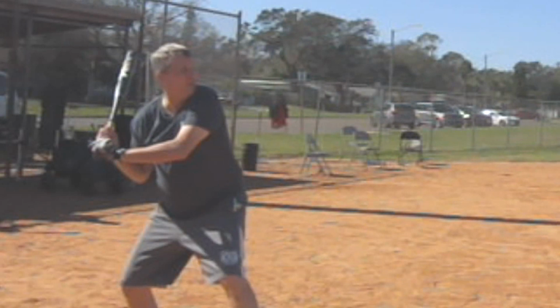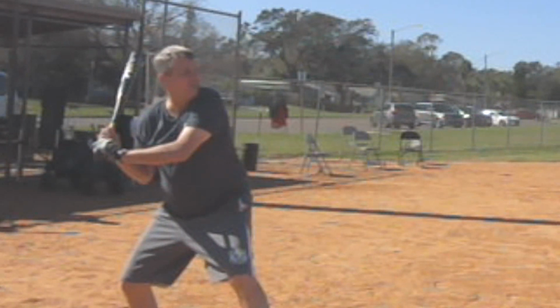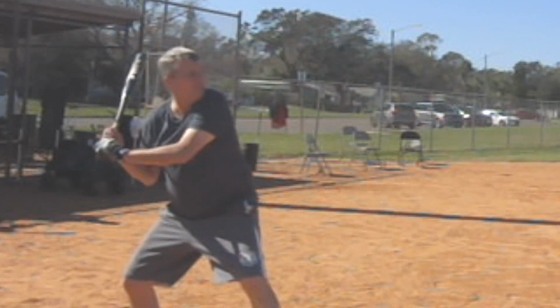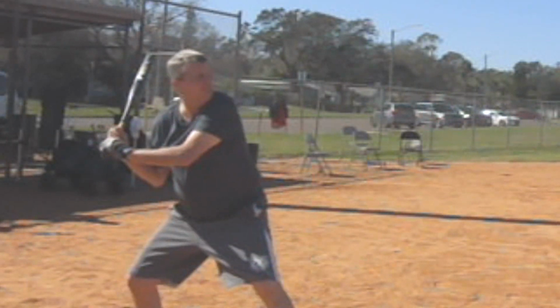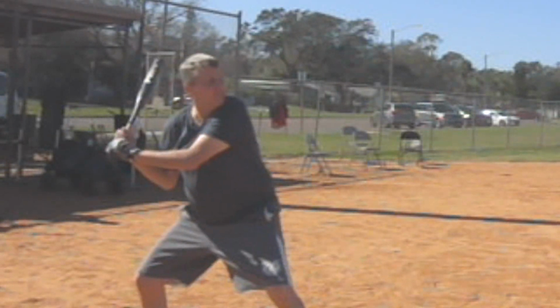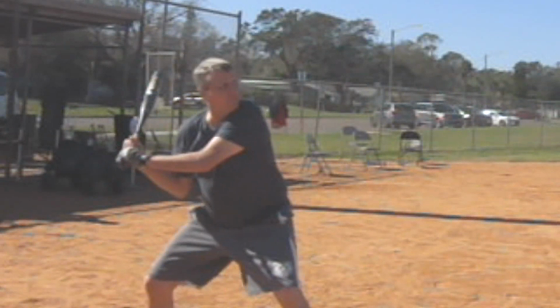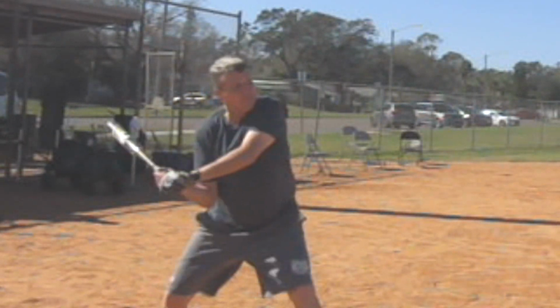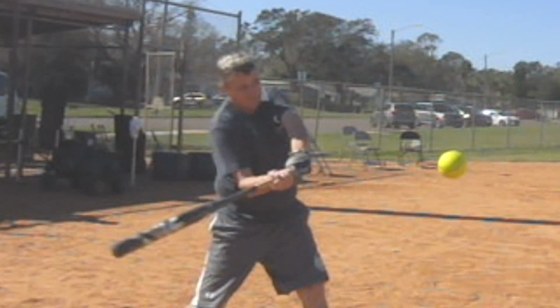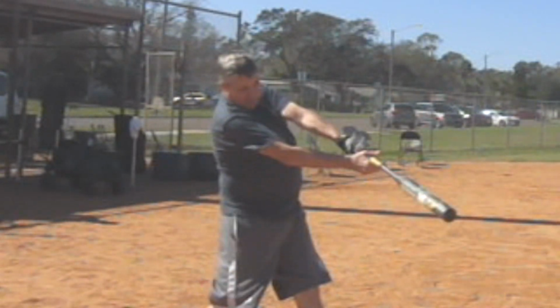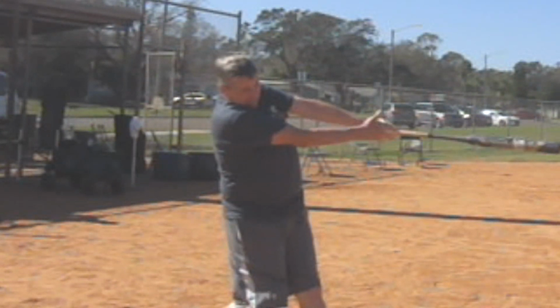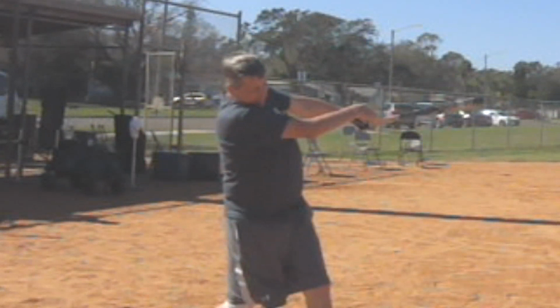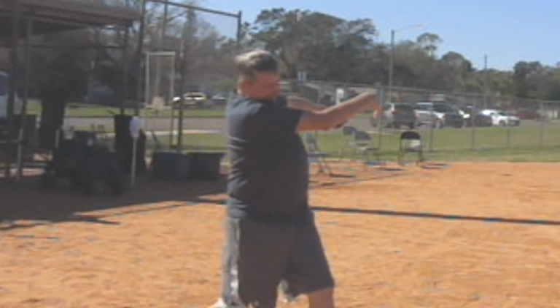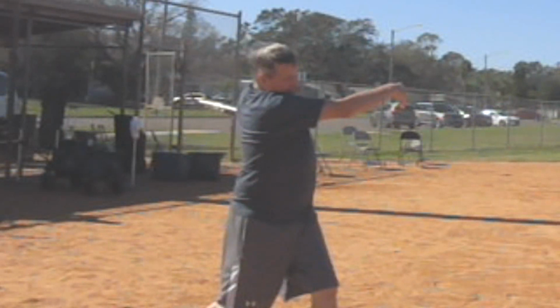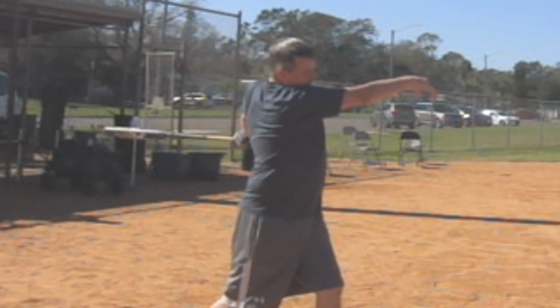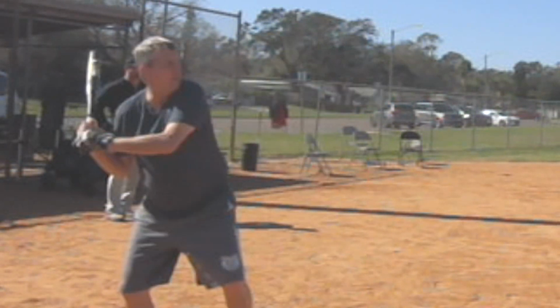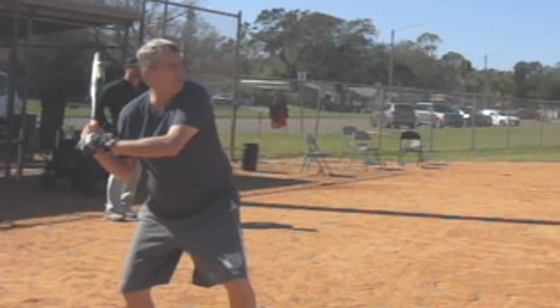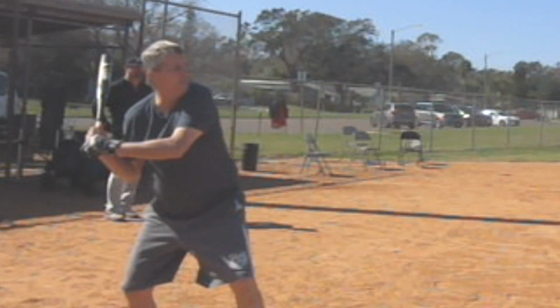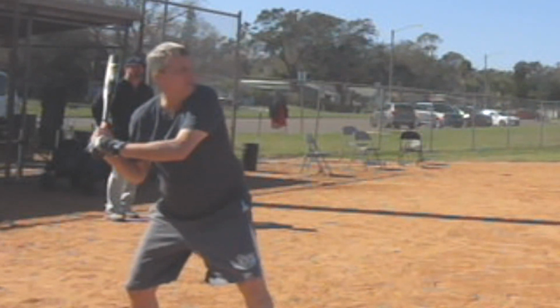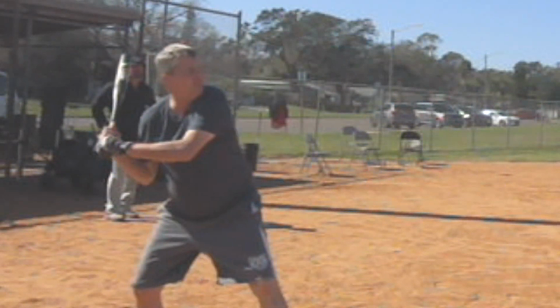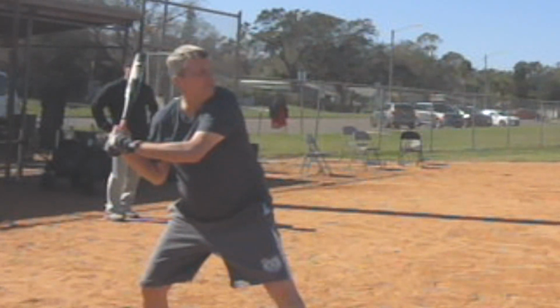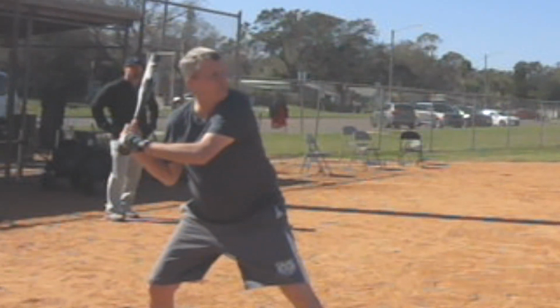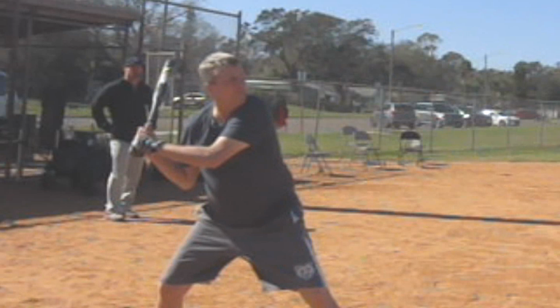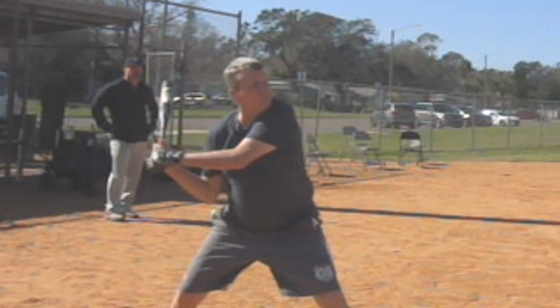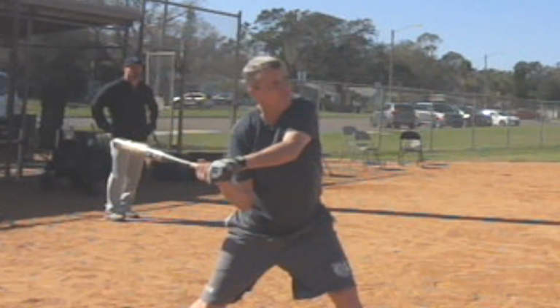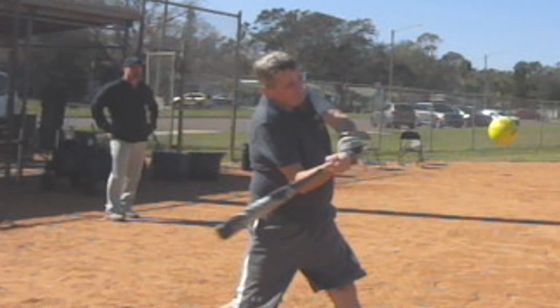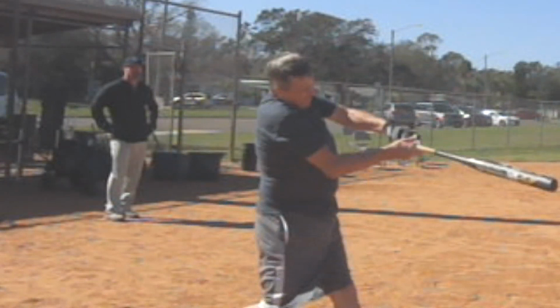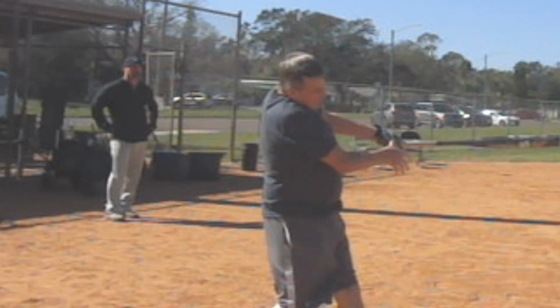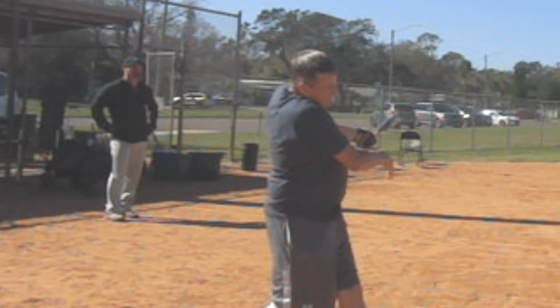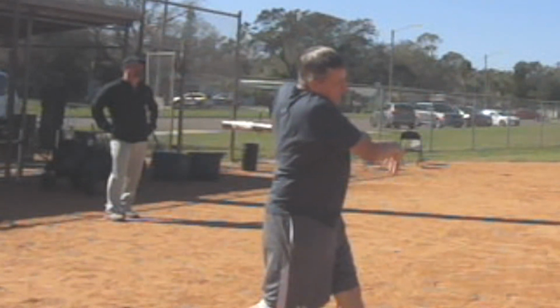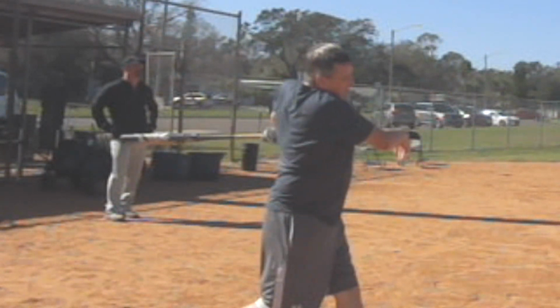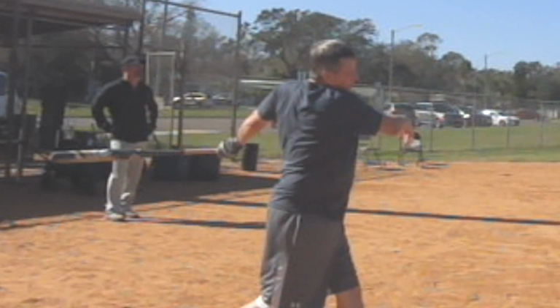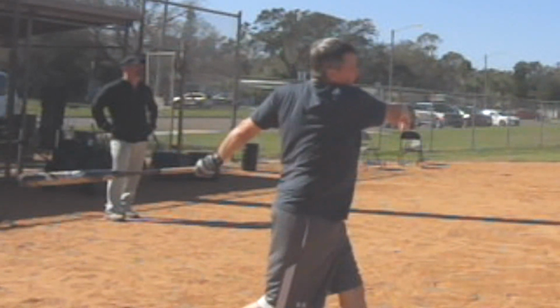You went from 68 miles an hour average to 74 miles an hour average. And I think if you can get a good lag and really drive the hands when you're snapping, Rich, I think the sky's the limit for you. A lot of fun, great time with you in camp. Let's look at these final swings.